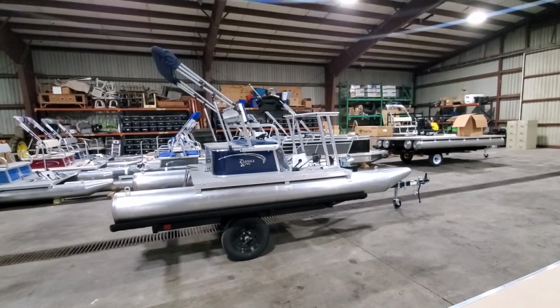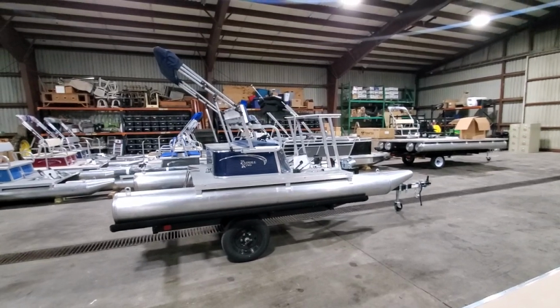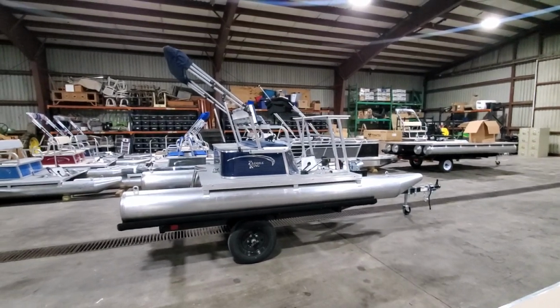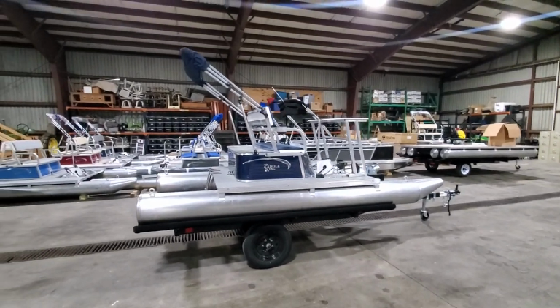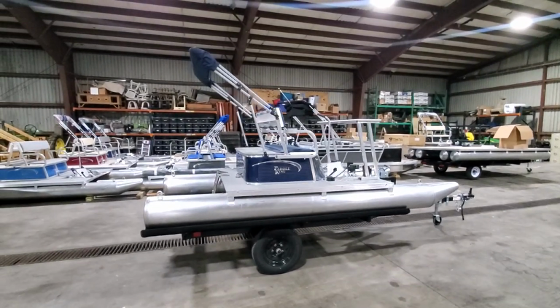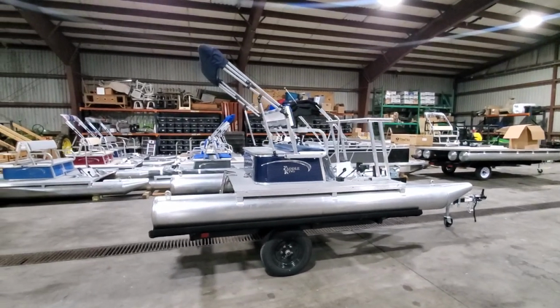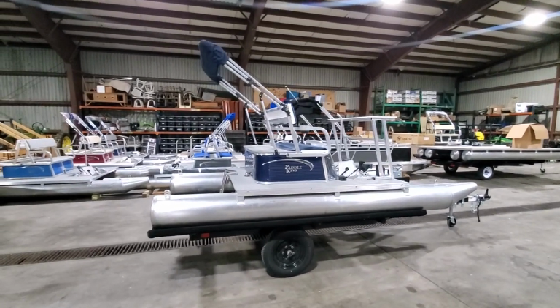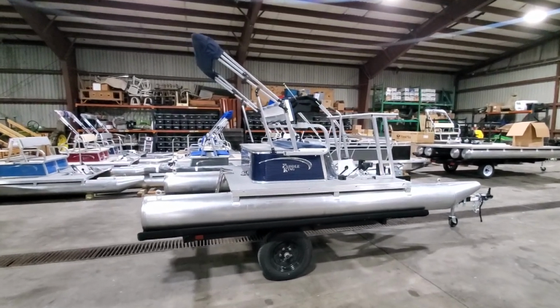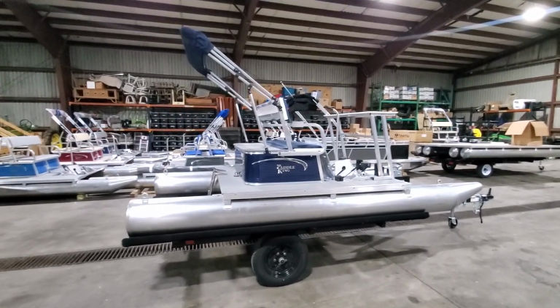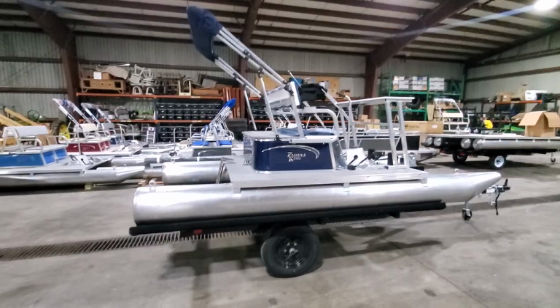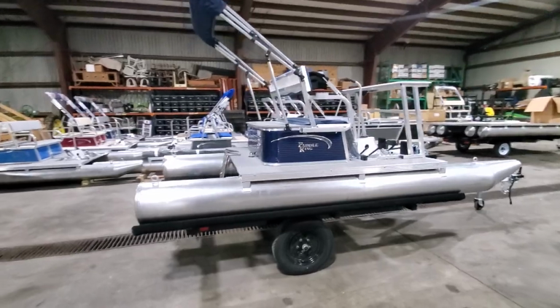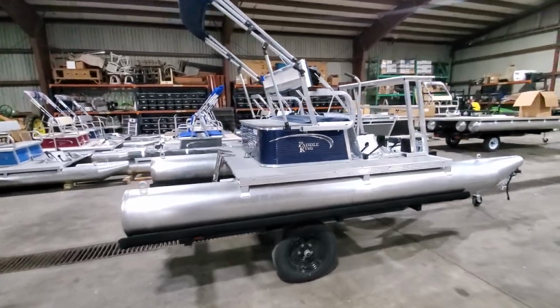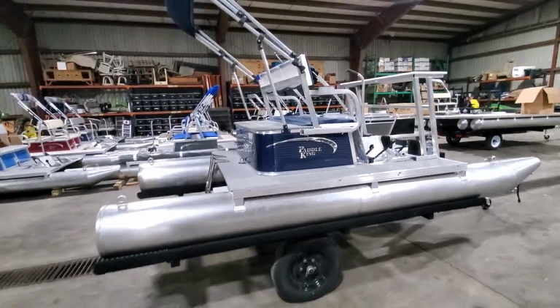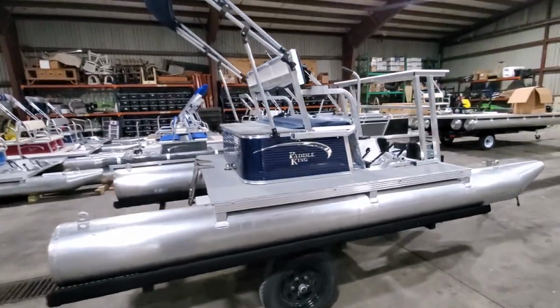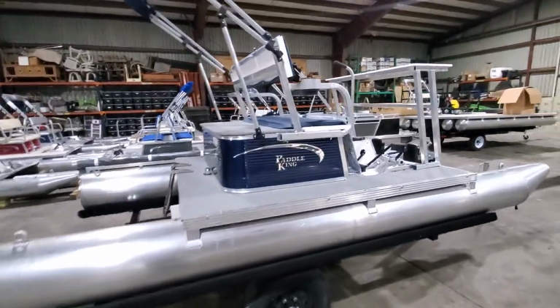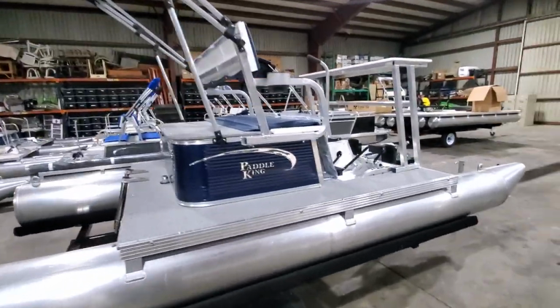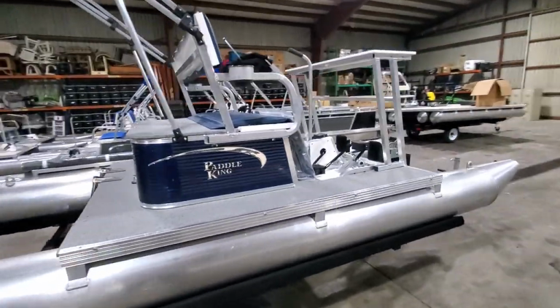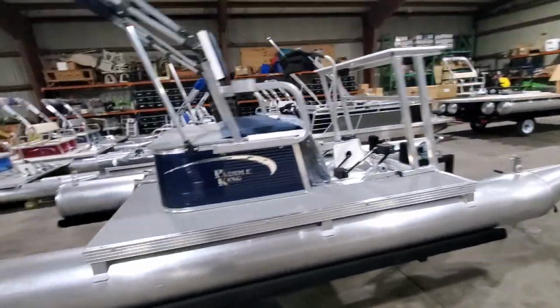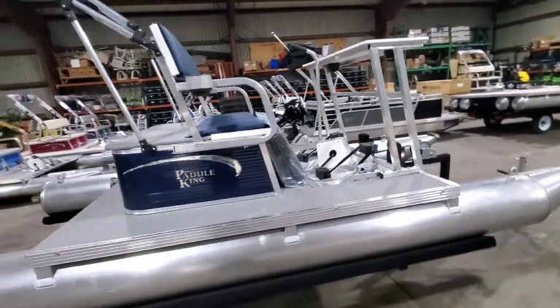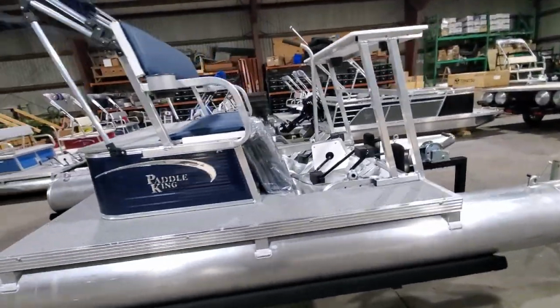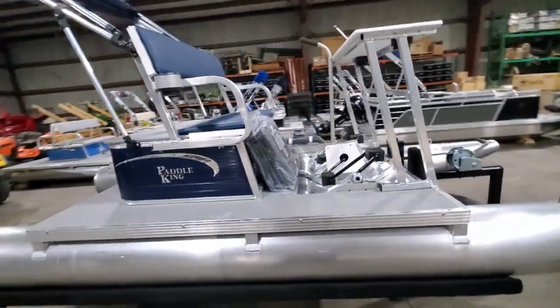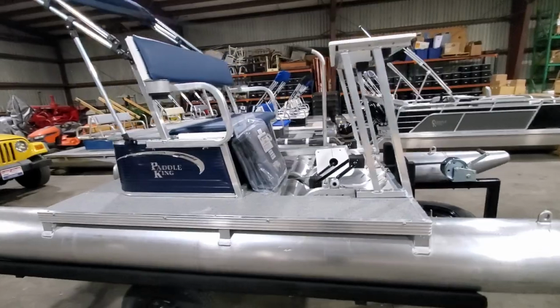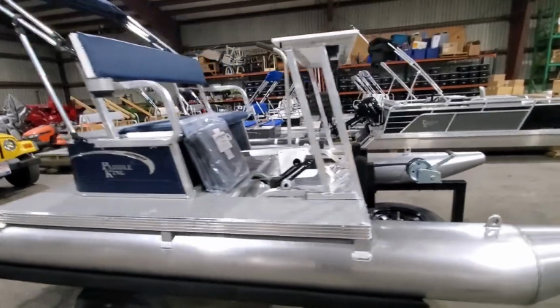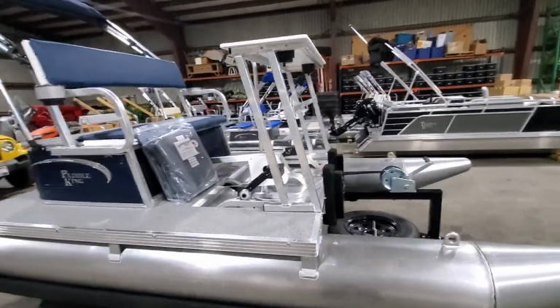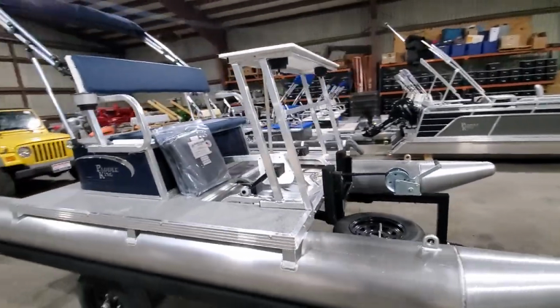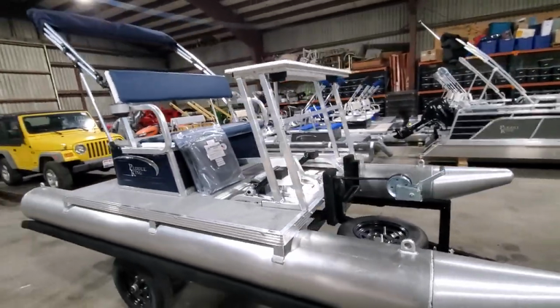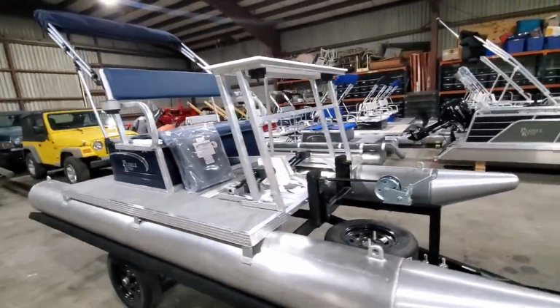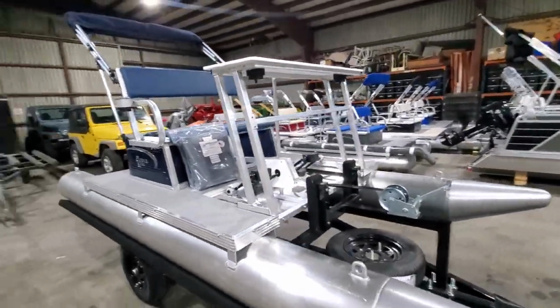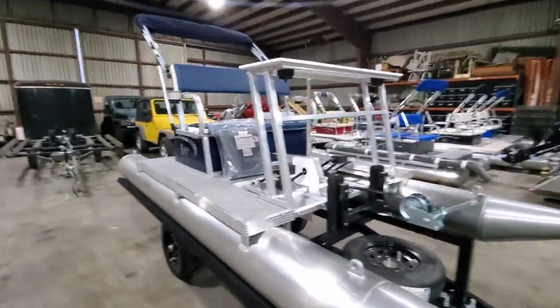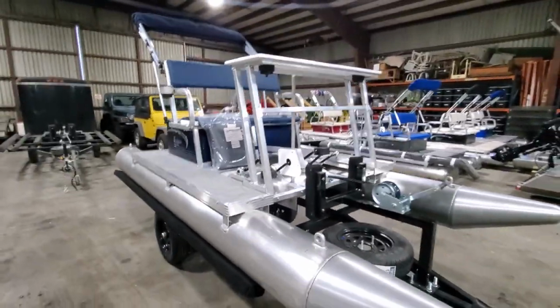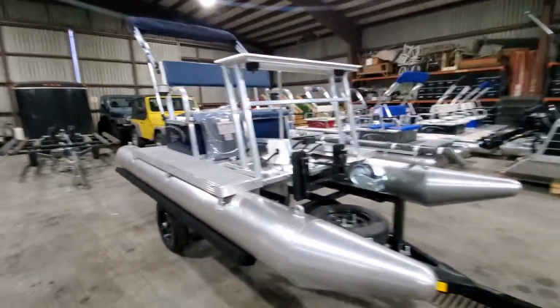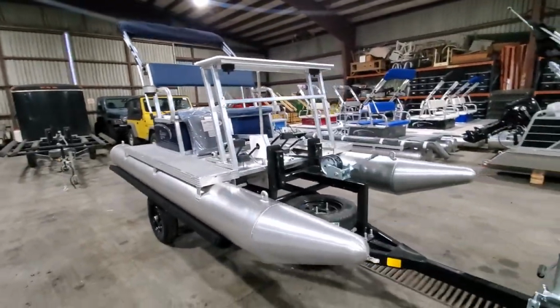Hello again, I'm Charles from First Auto Credit and Paddle King Boats. Today I'm showing you a customer boat that is sold. This is a PK3000 with the optional table, mooring cover, and trailer.